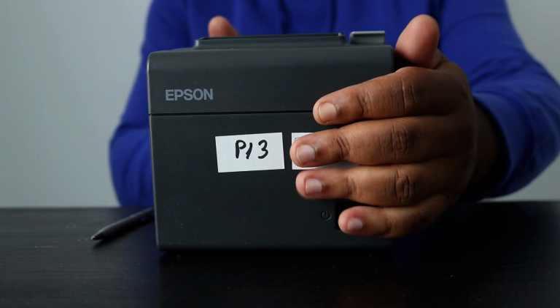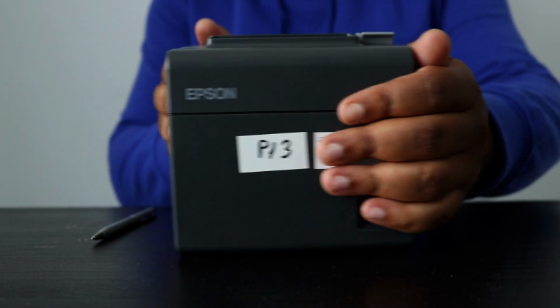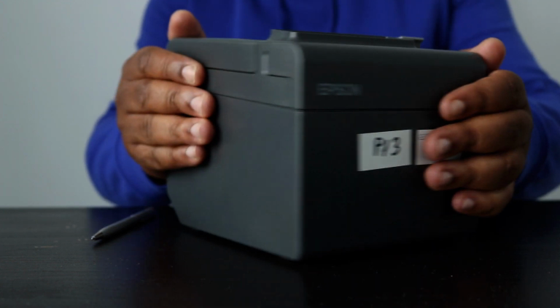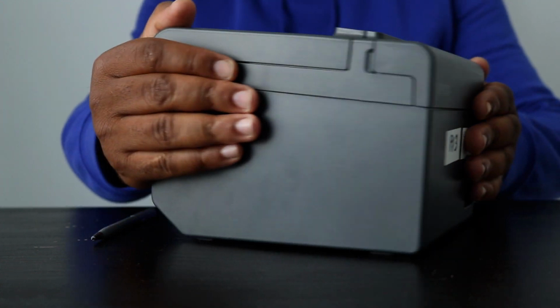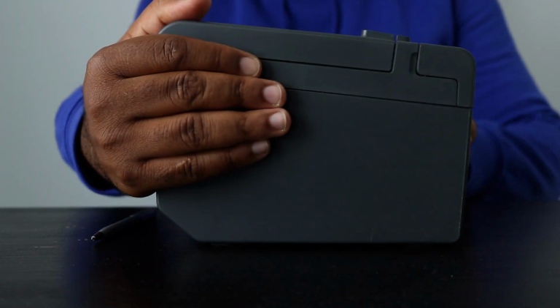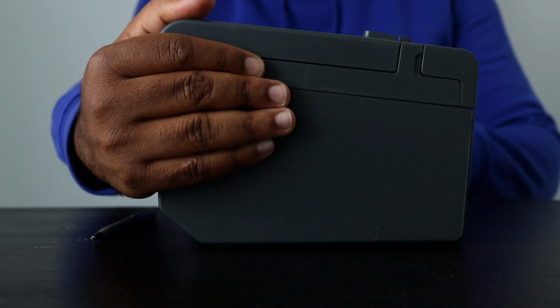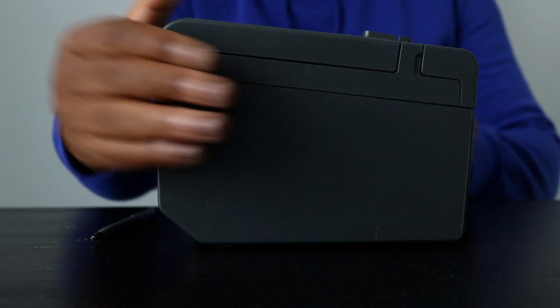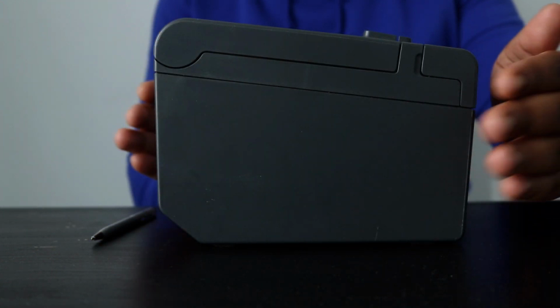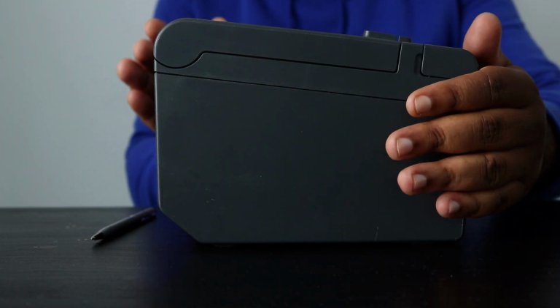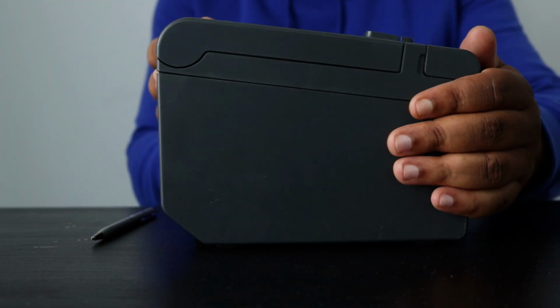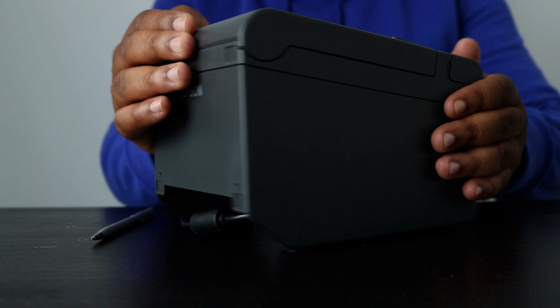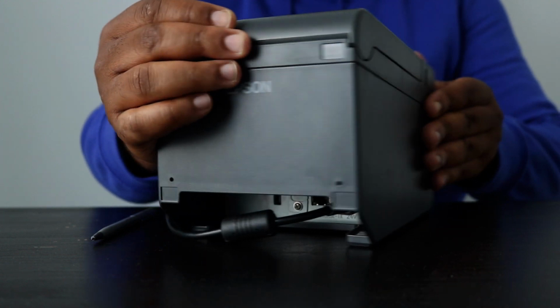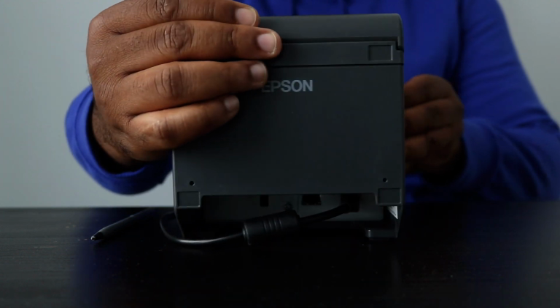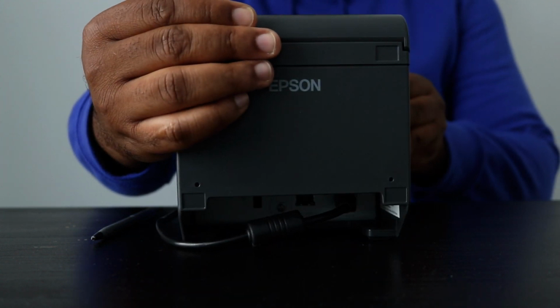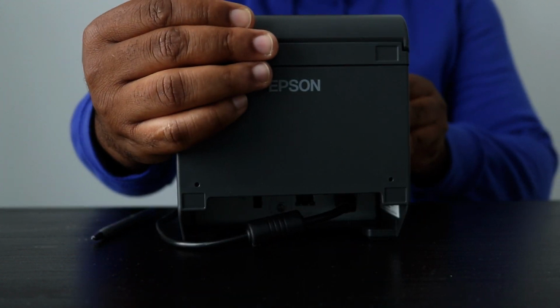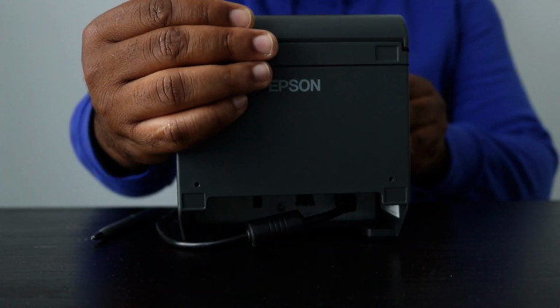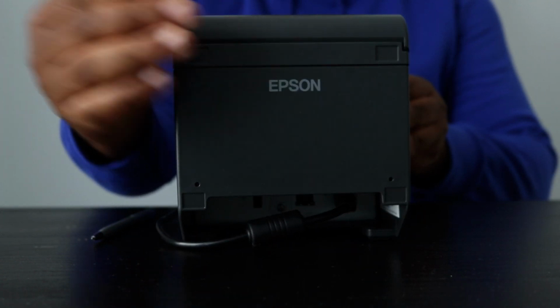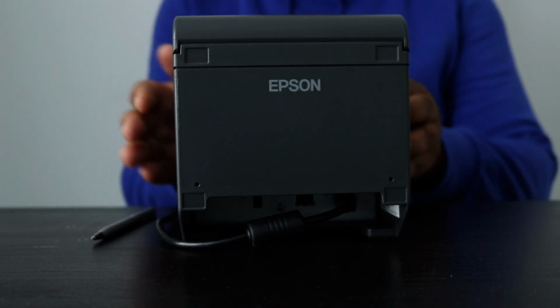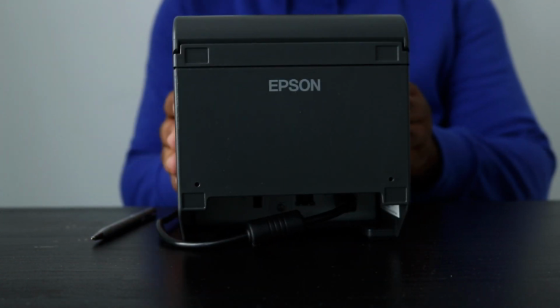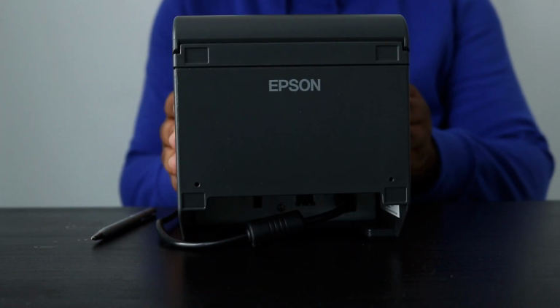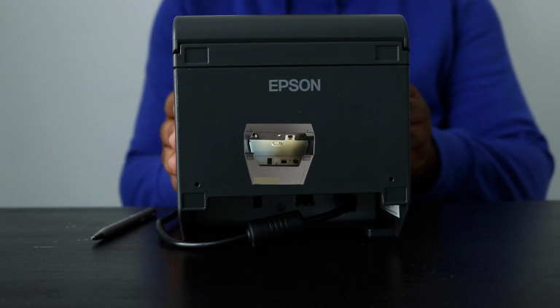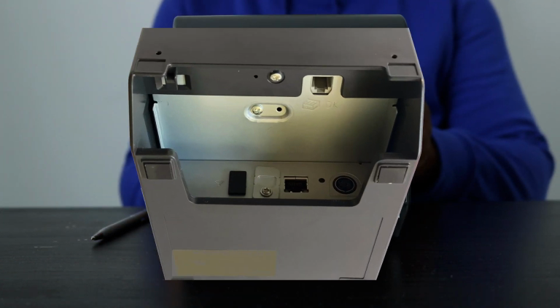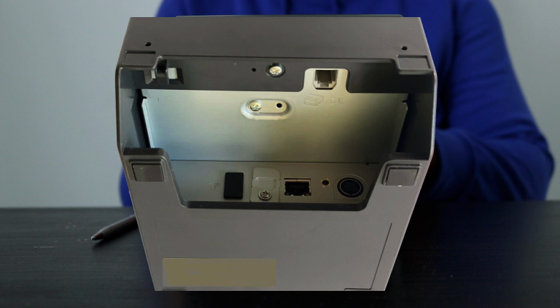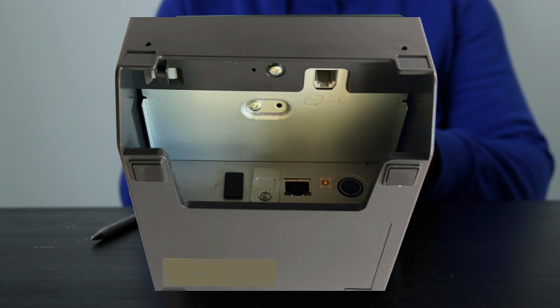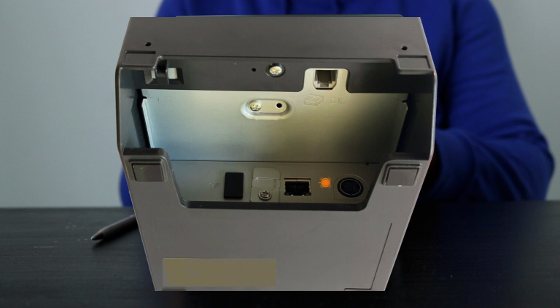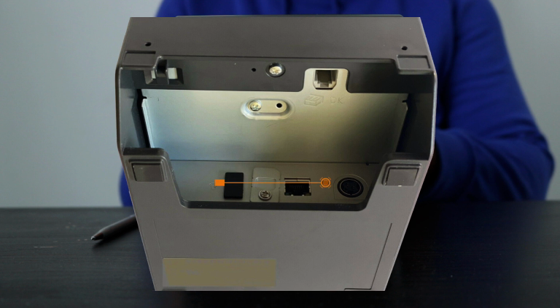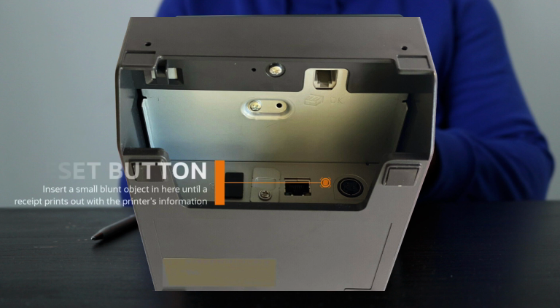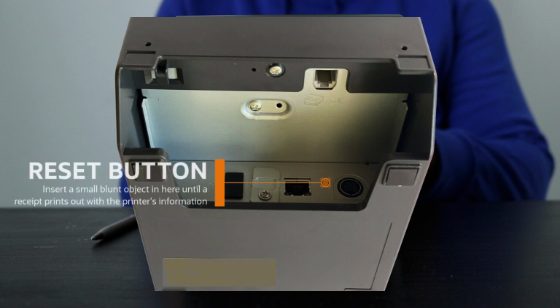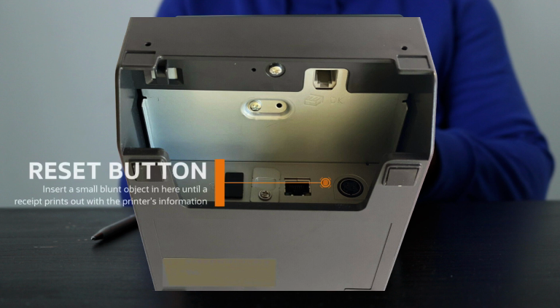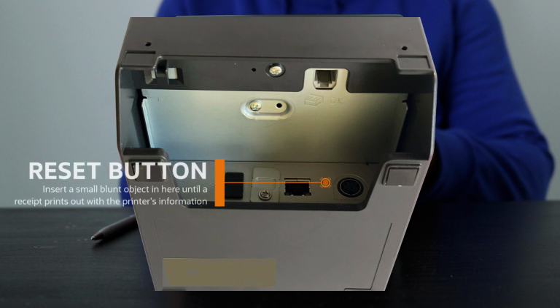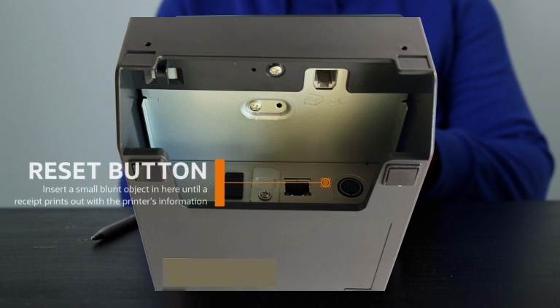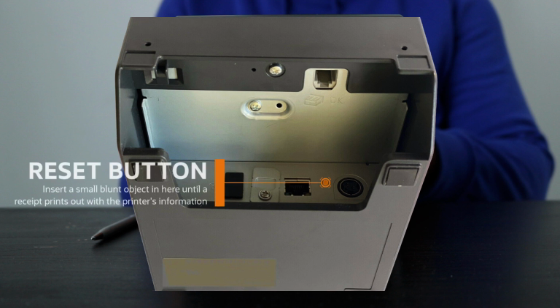Before restaurant owners begin setting up their restaurant printer, they must connect it to a power outlet and ensure that there is paper in the printer. They then need to place and hold a small blunt object into the reset button located at the back of the printer.